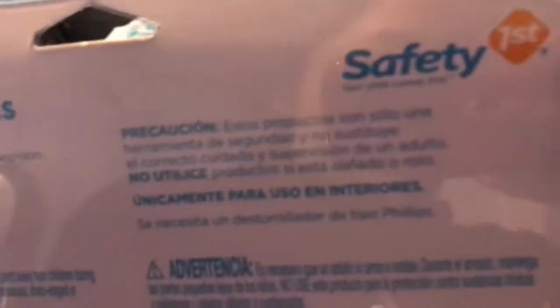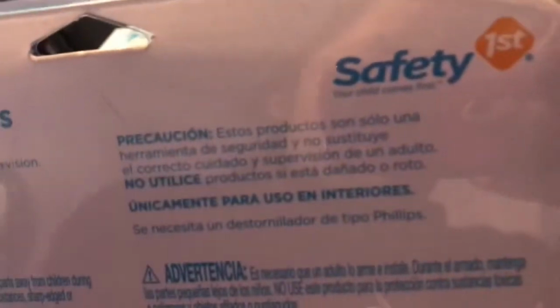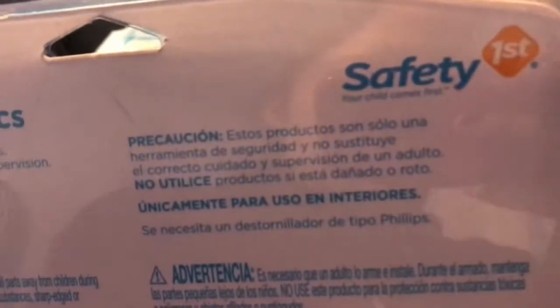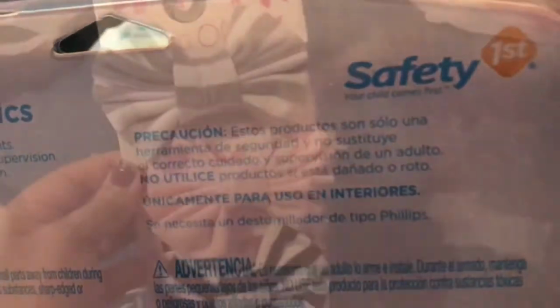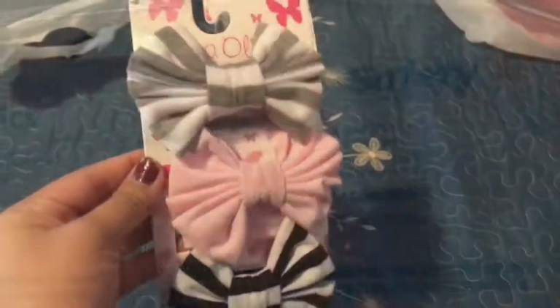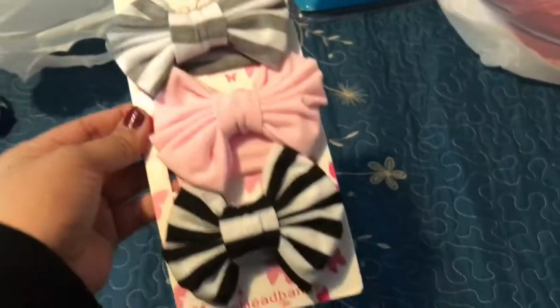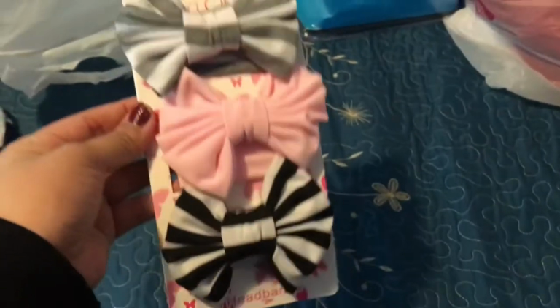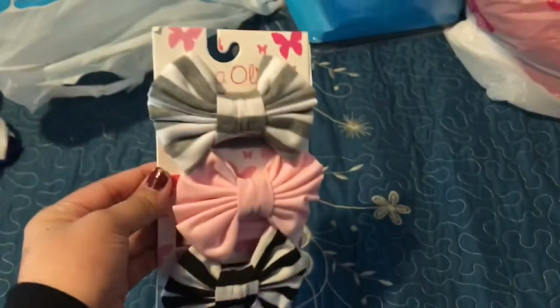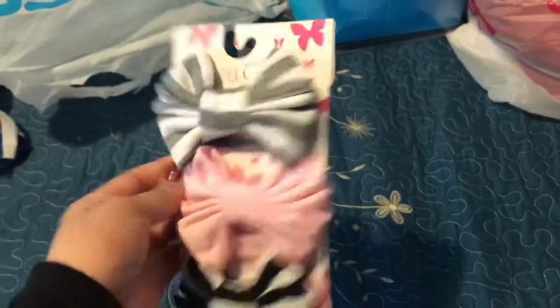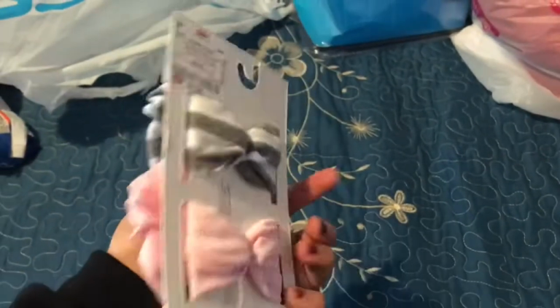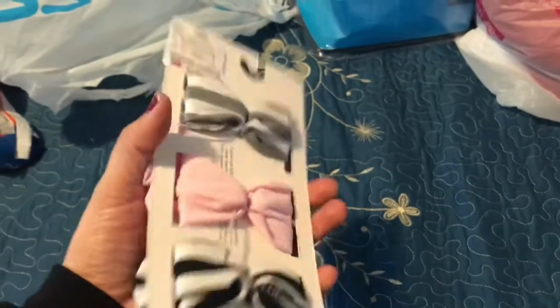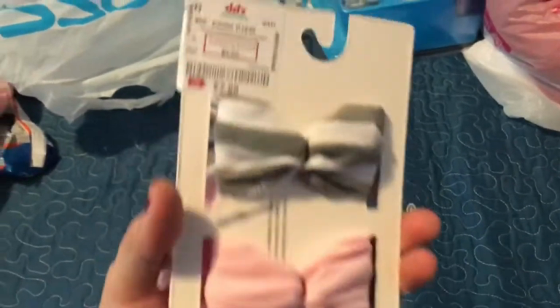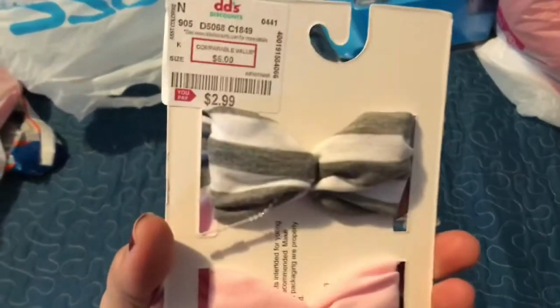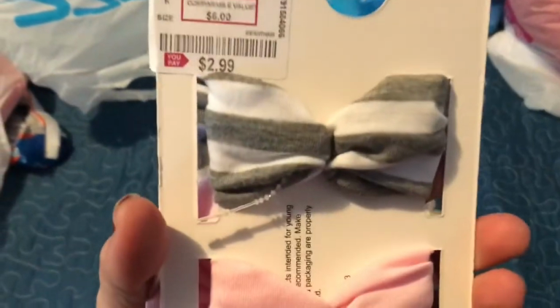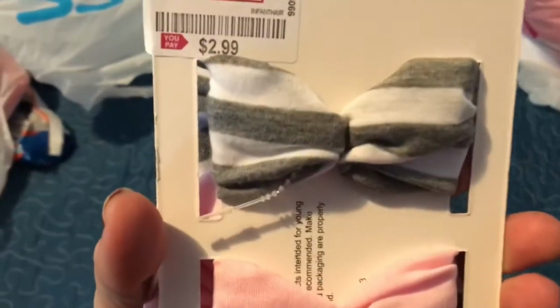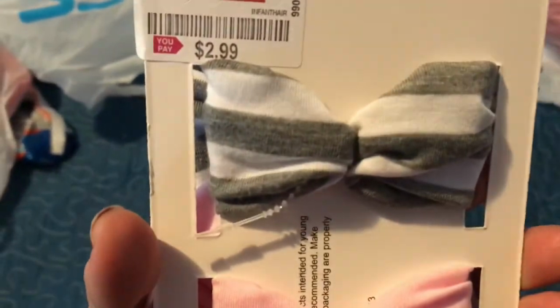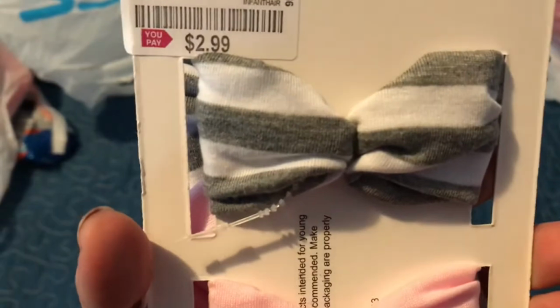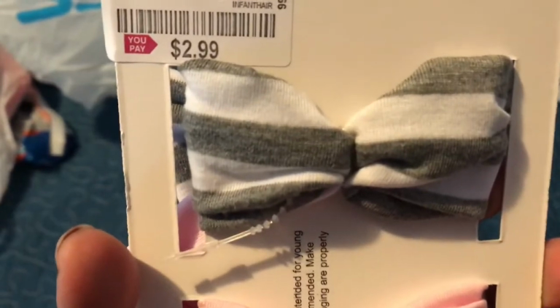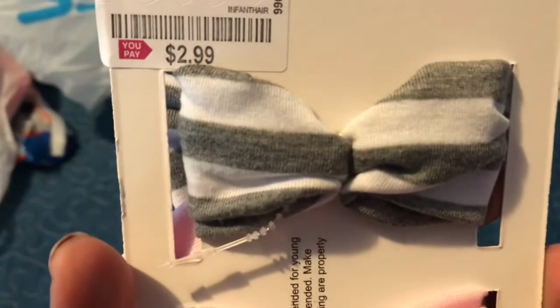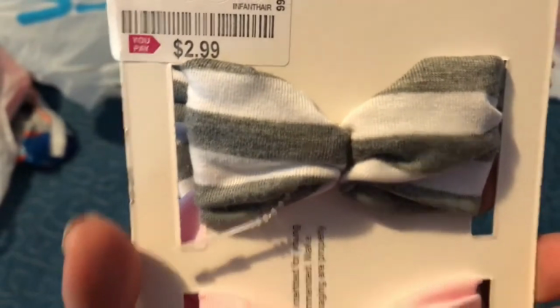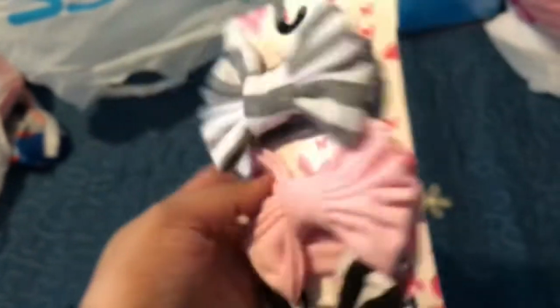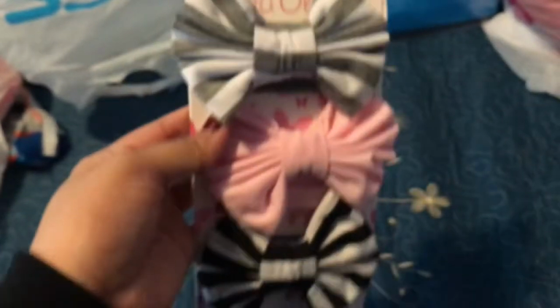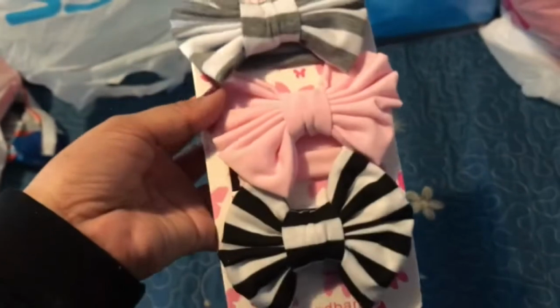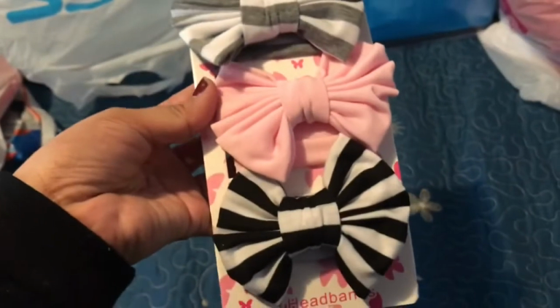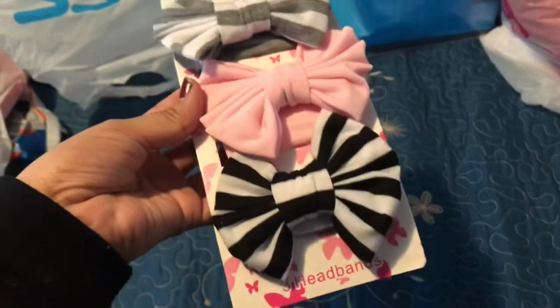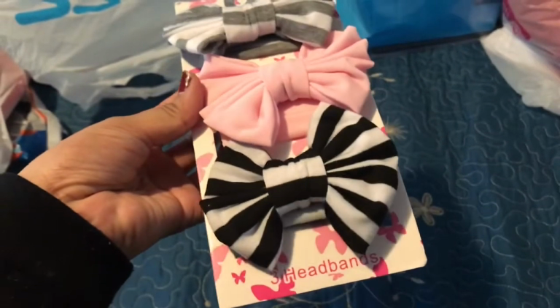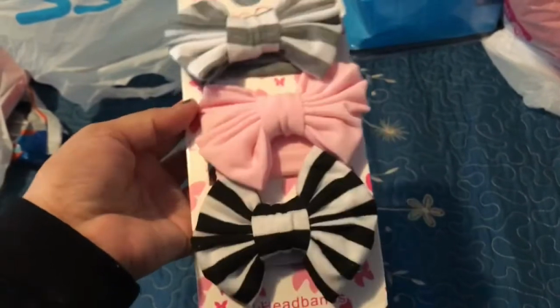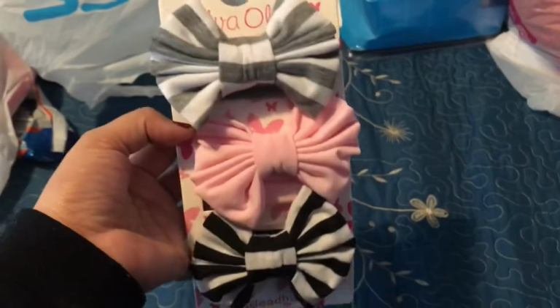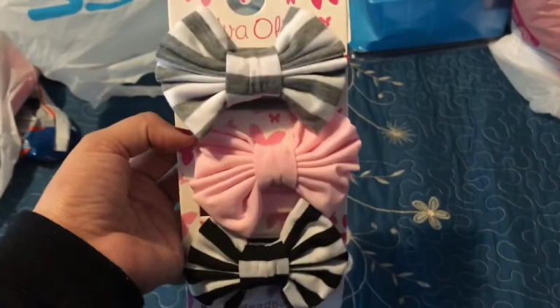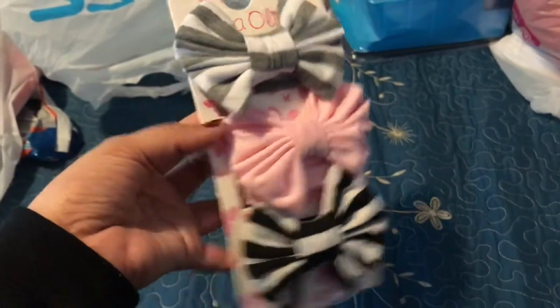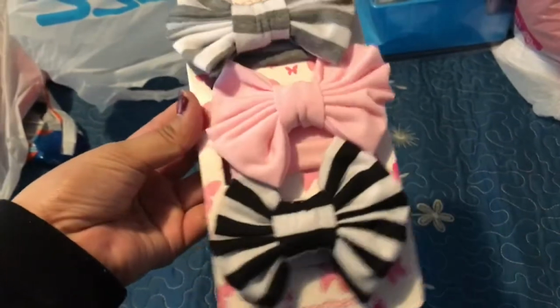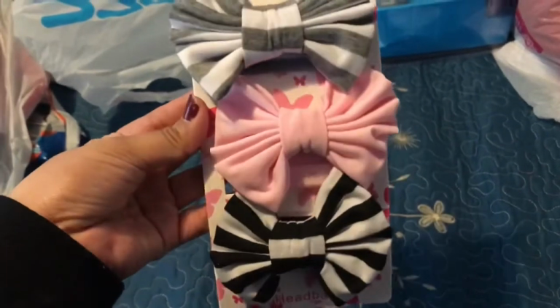I got these for my cousin's daughter — she's pregnant with her second baby girl. I got this three-pack of beautiful headbands for $2.99. How cute are these!